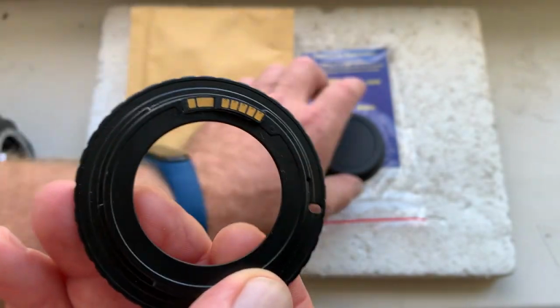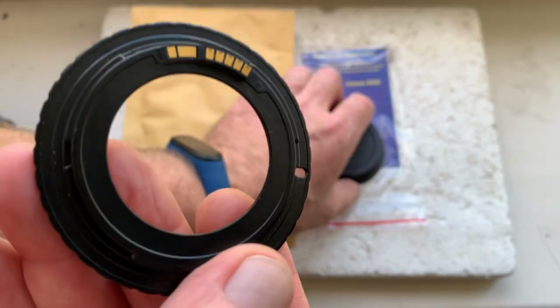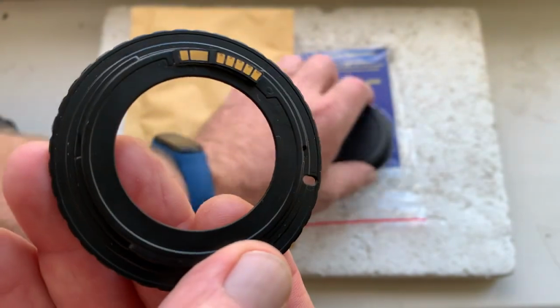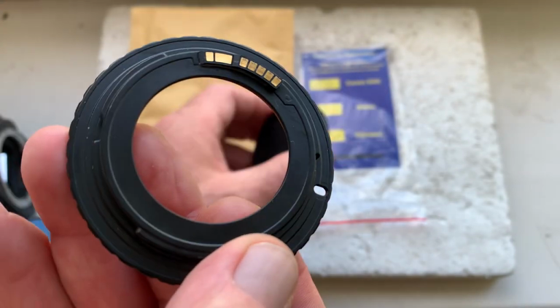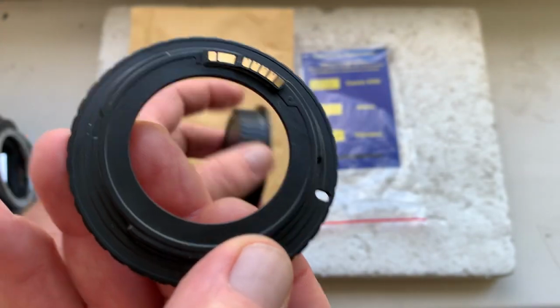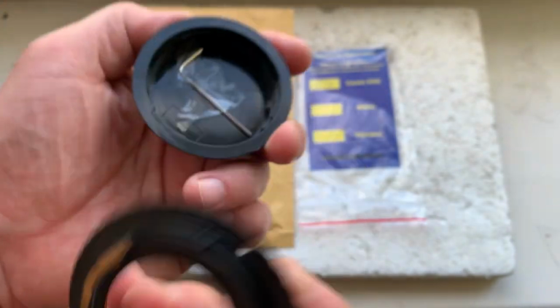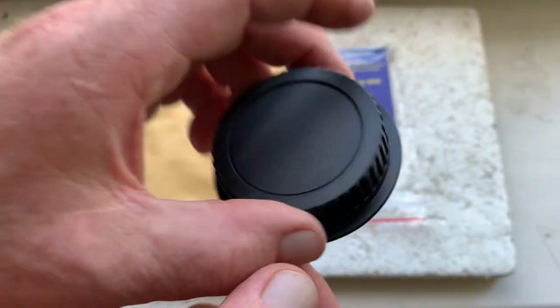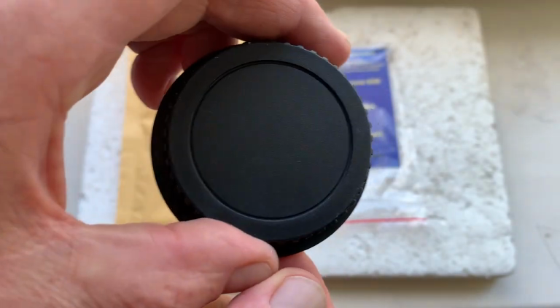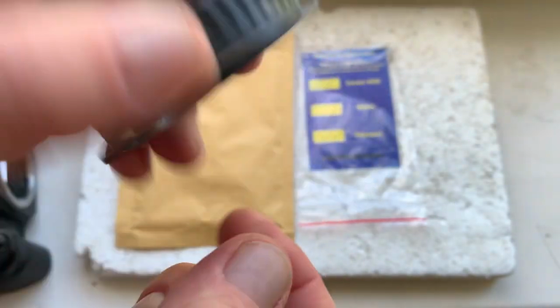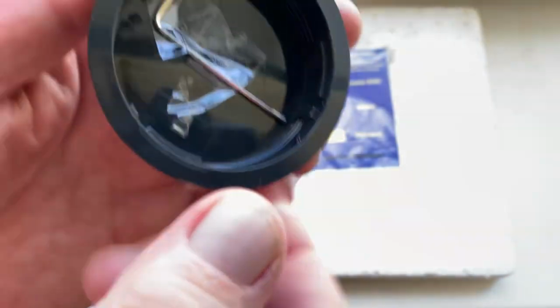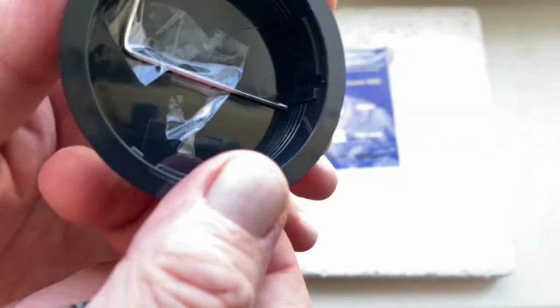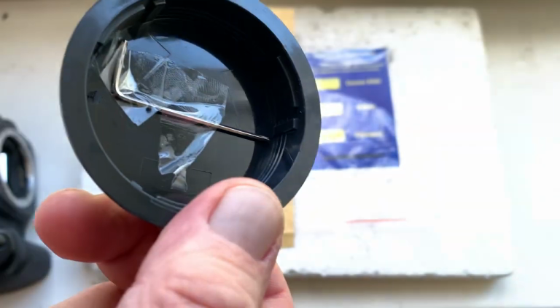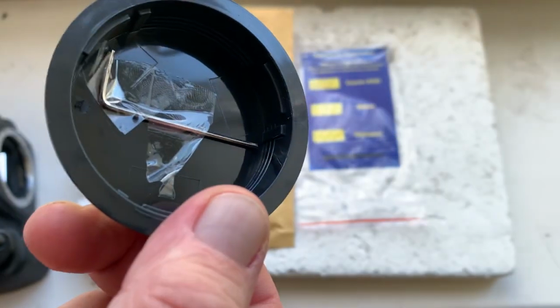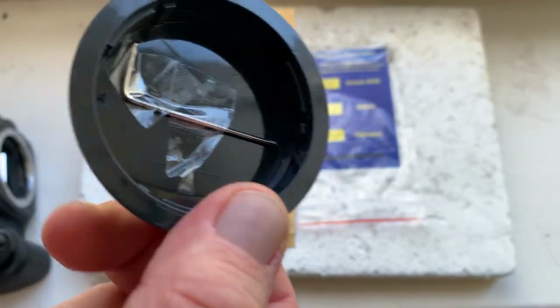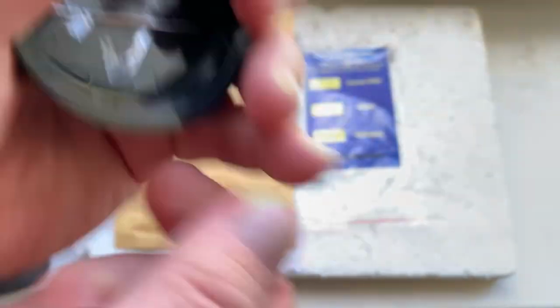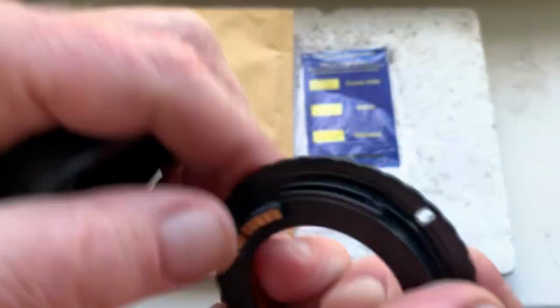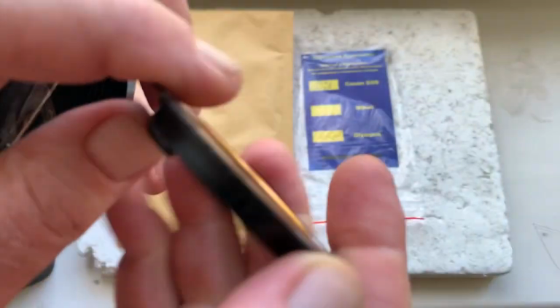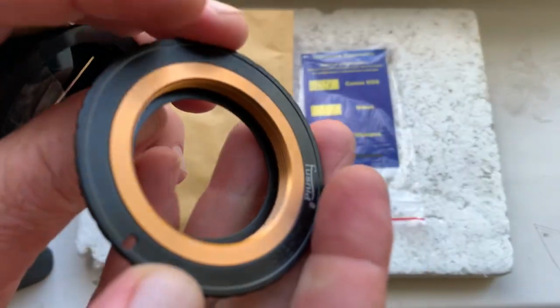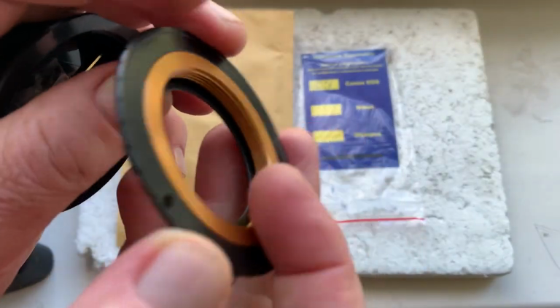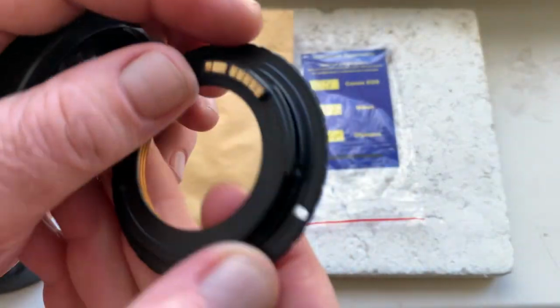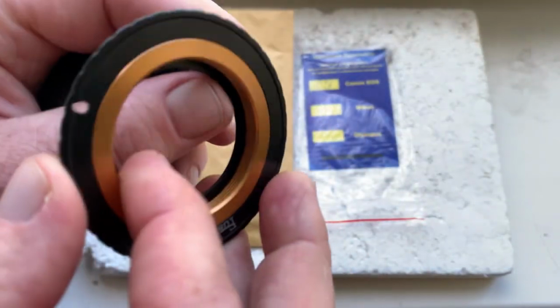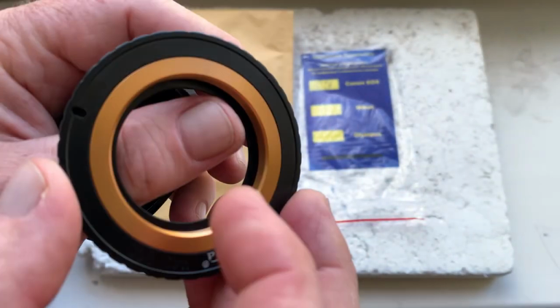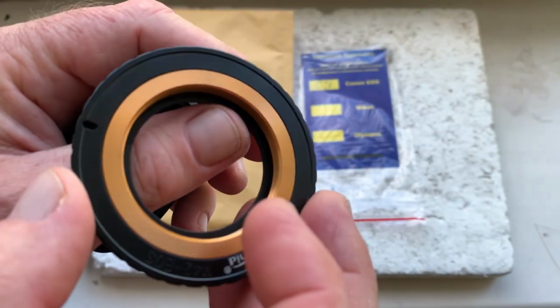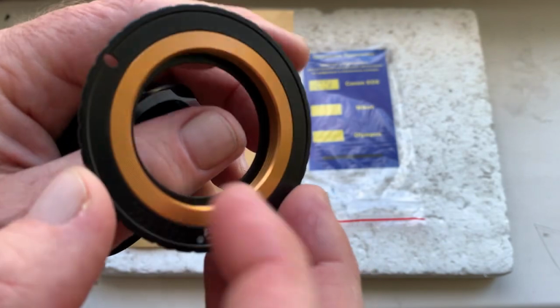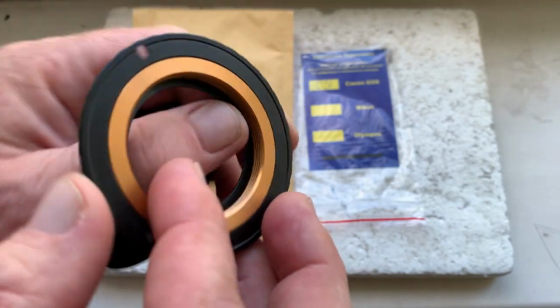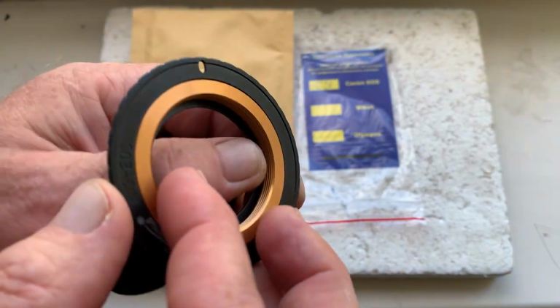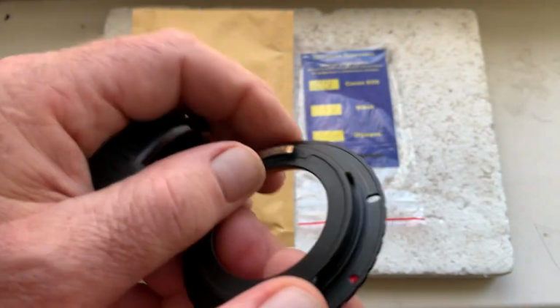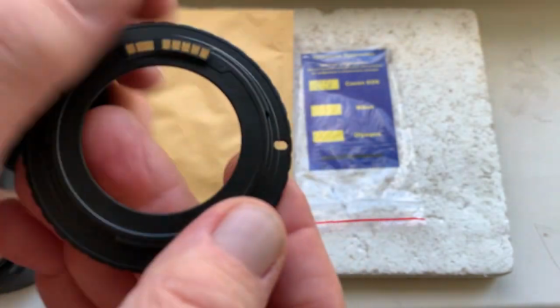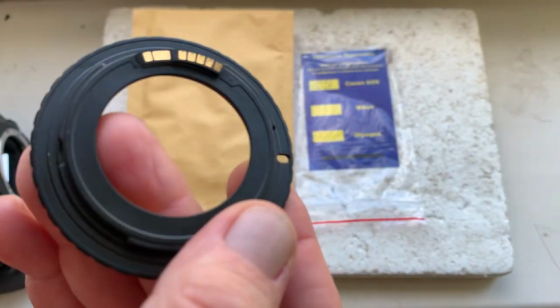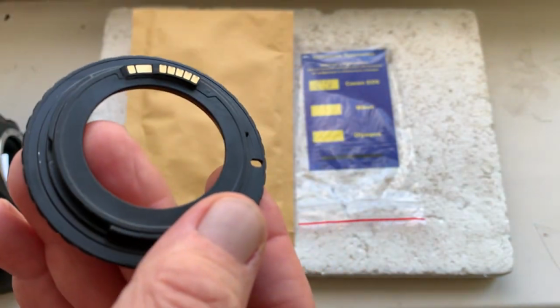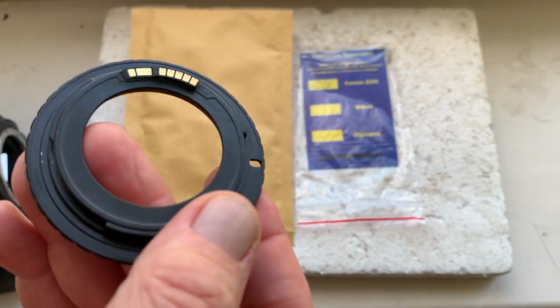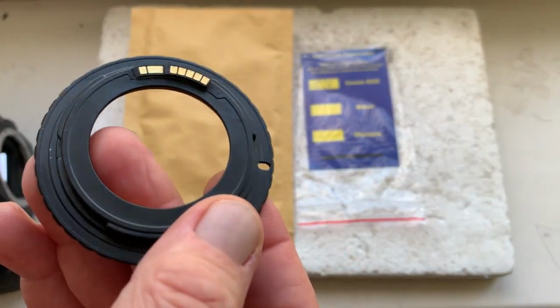This is your adapter with the chip. This is the rear cap and this is the special key for adjusting your lens adapter on your lens.